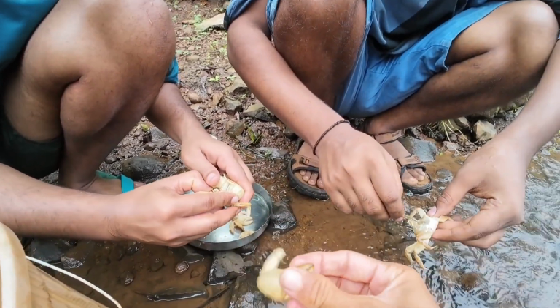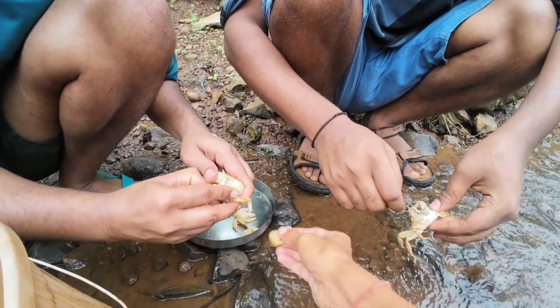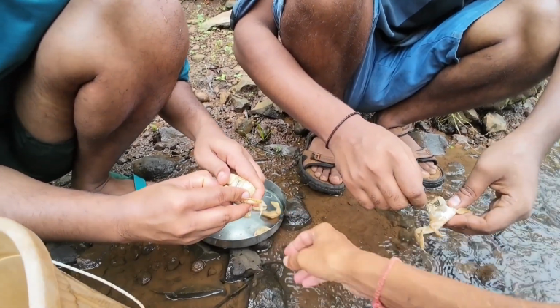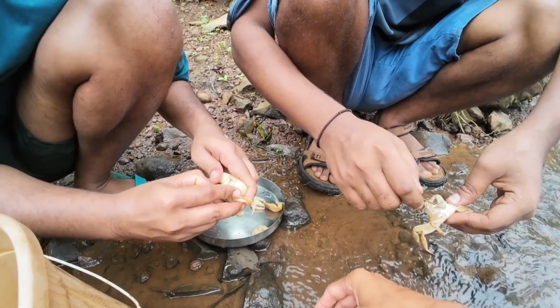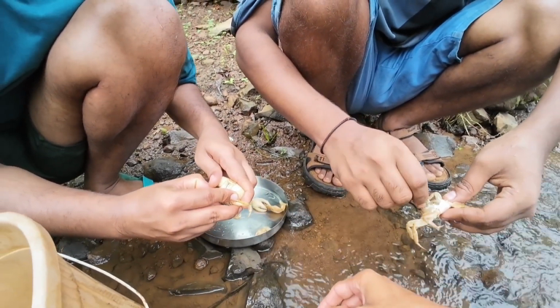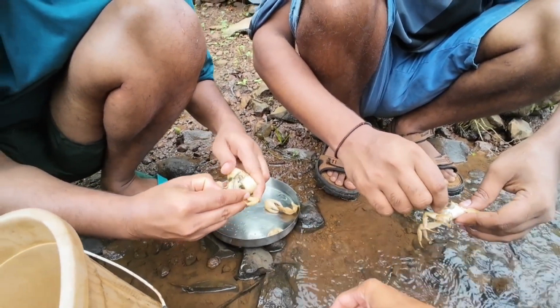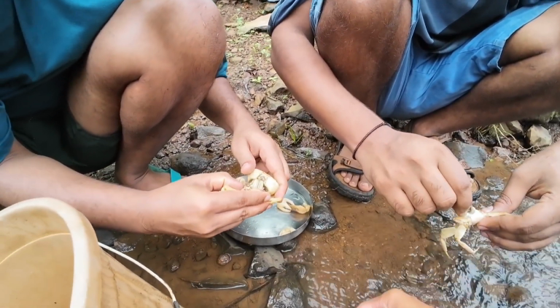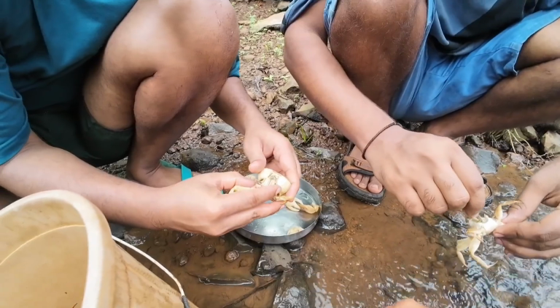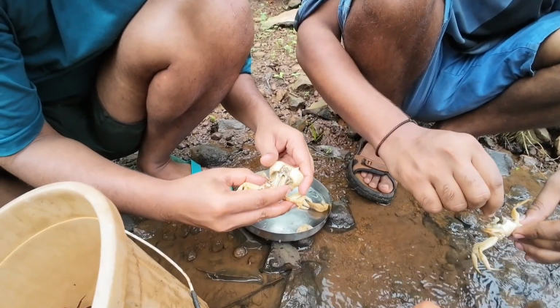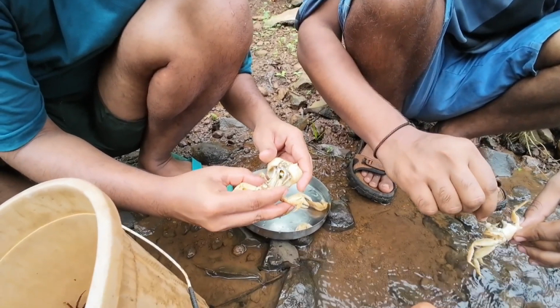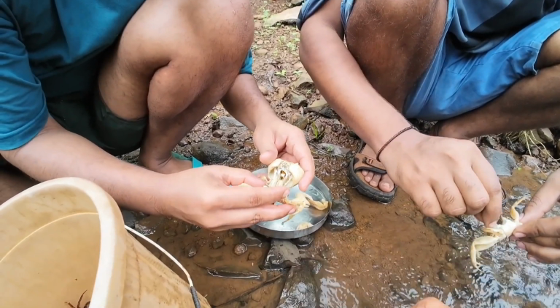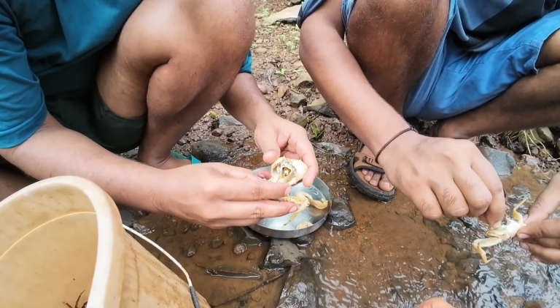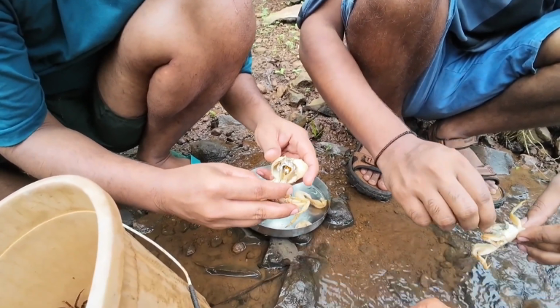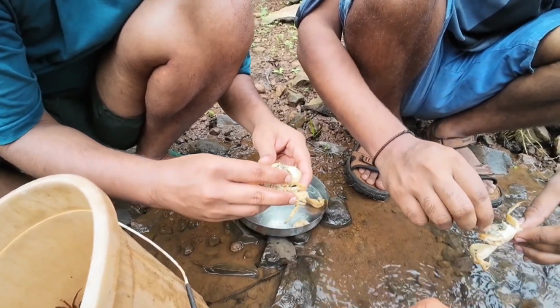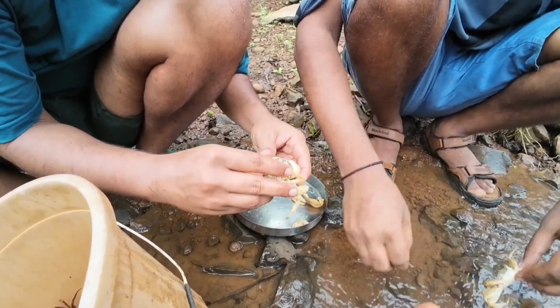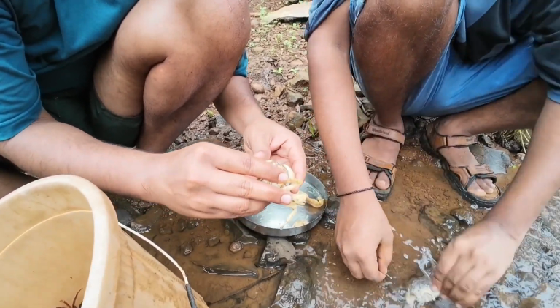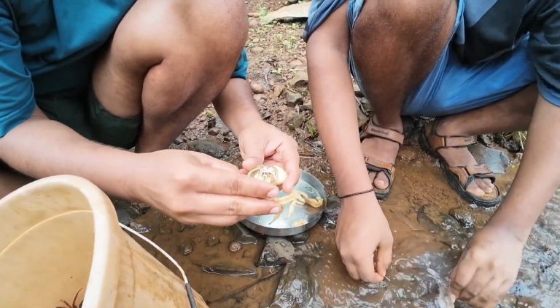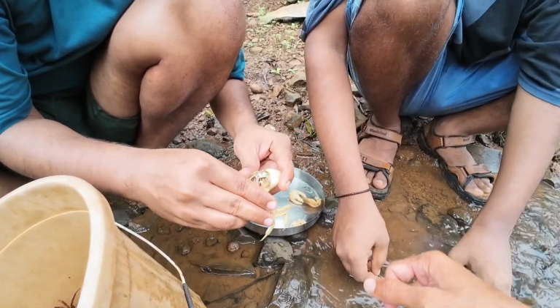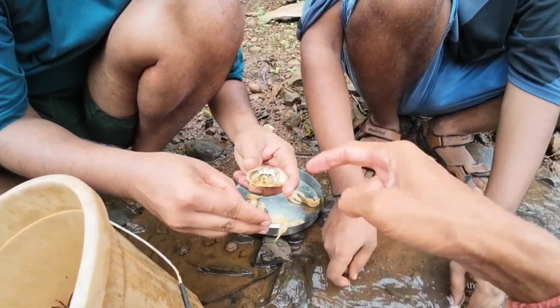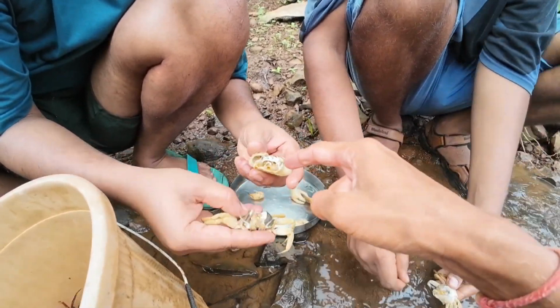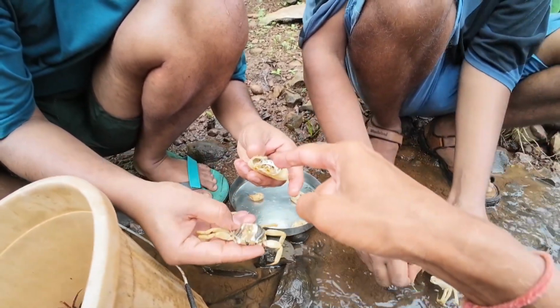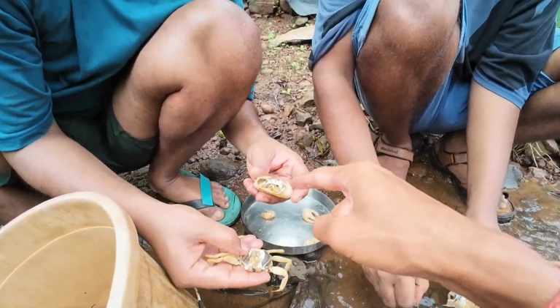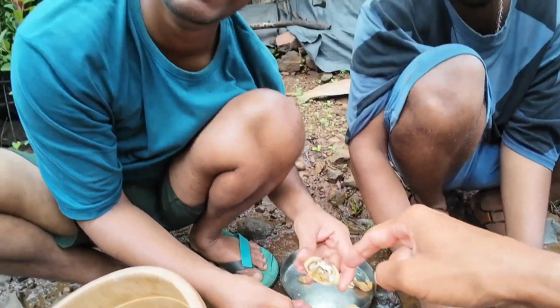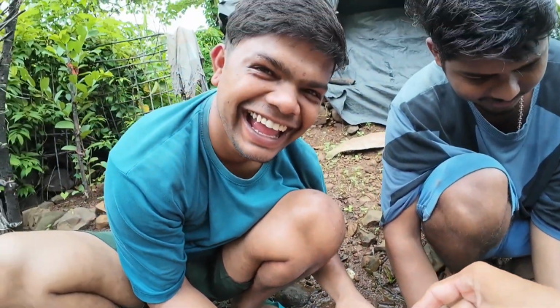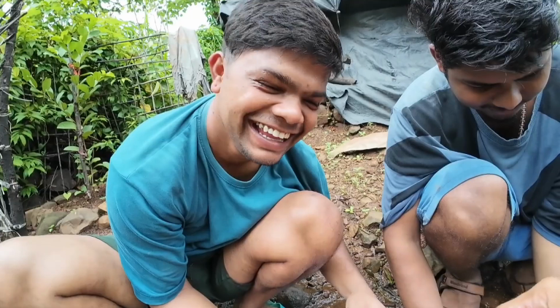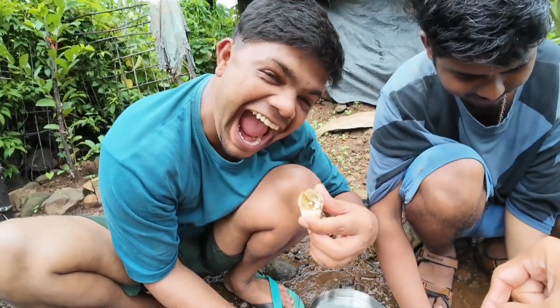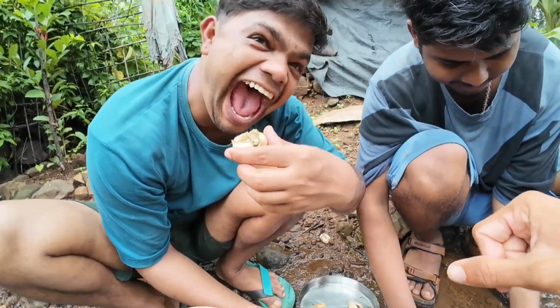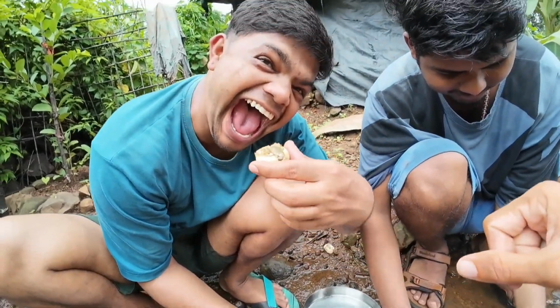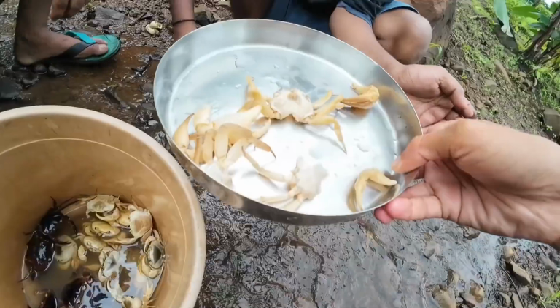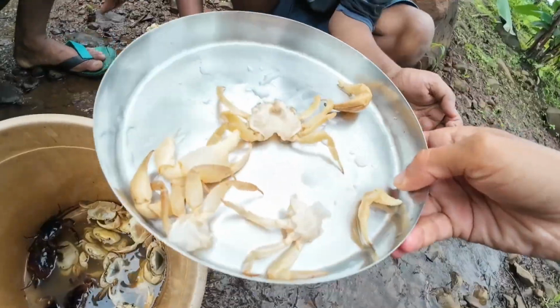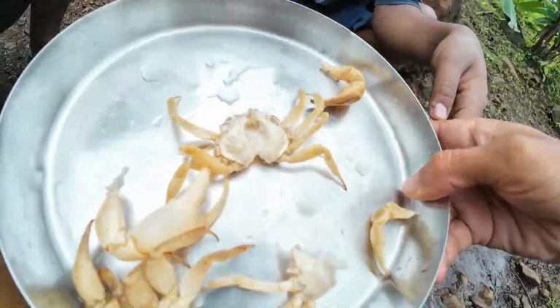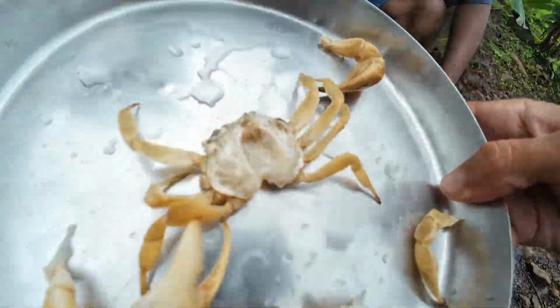I cut it out — it is a little bit more. I am going to eat it too. I am going to take it and clean it.